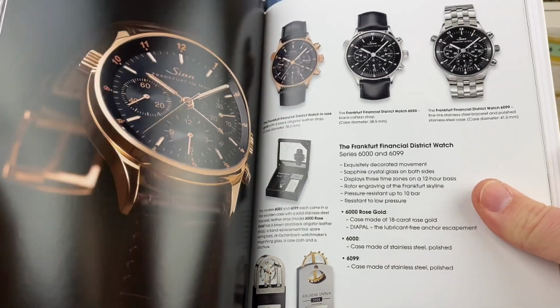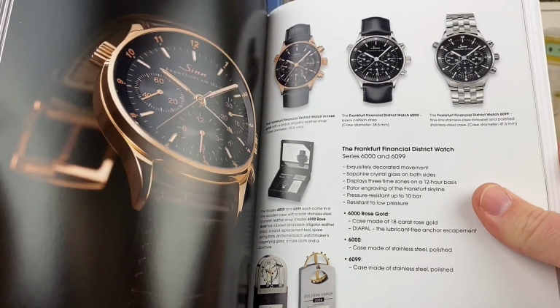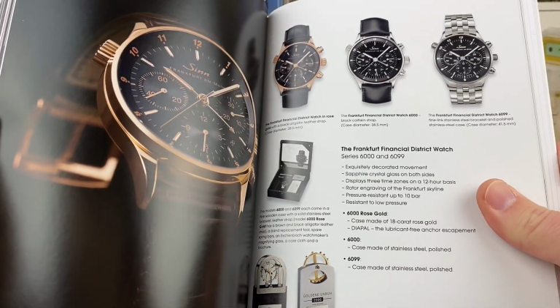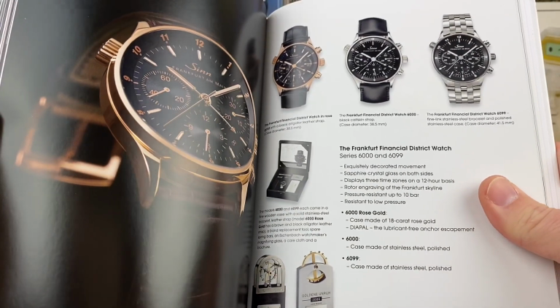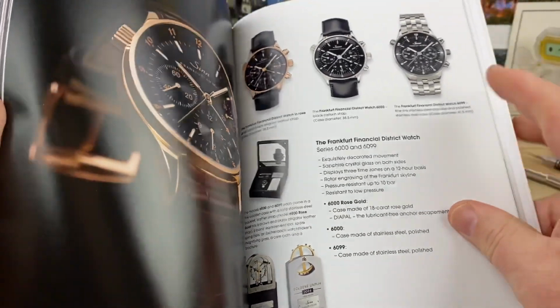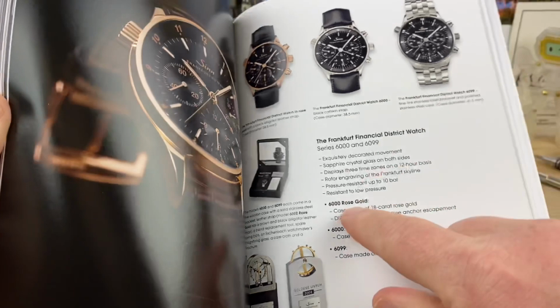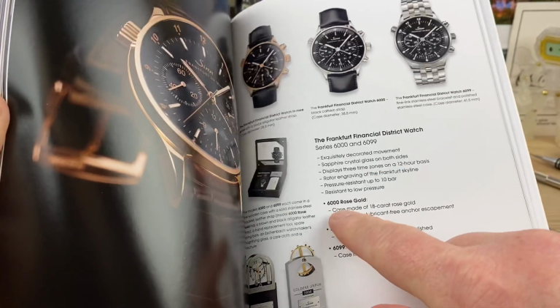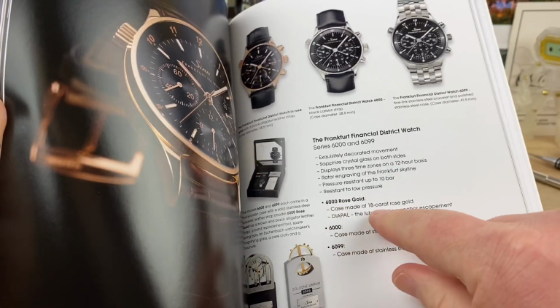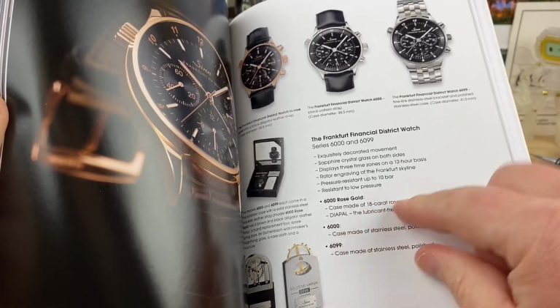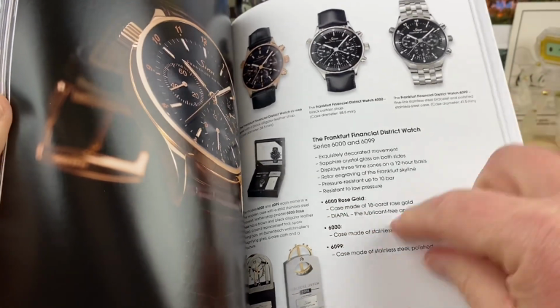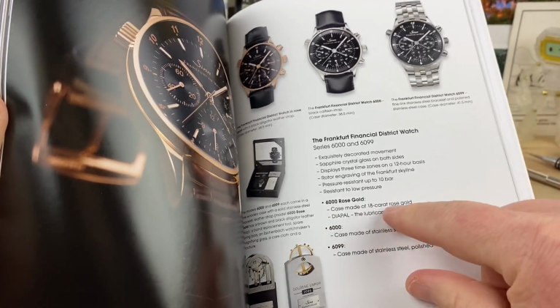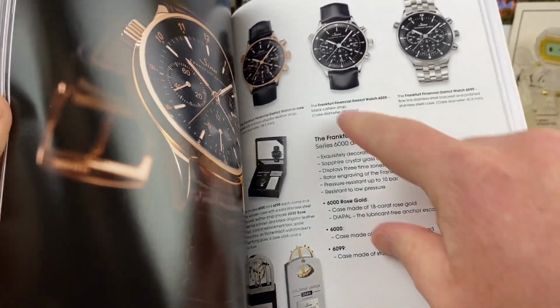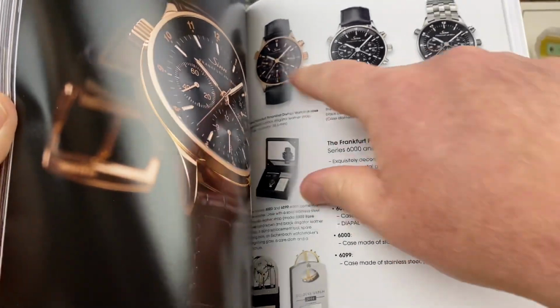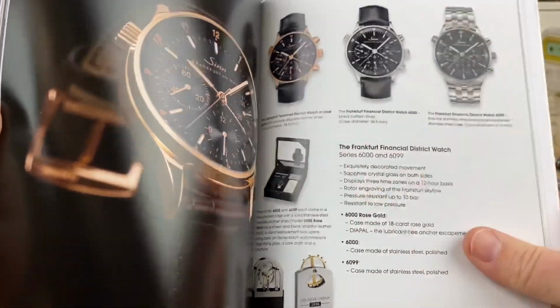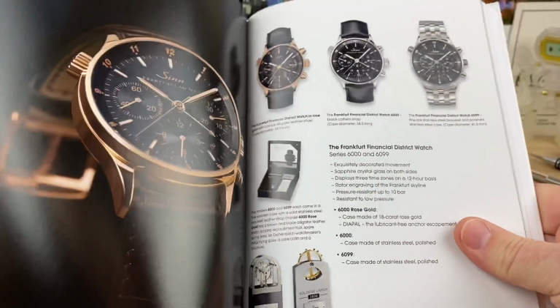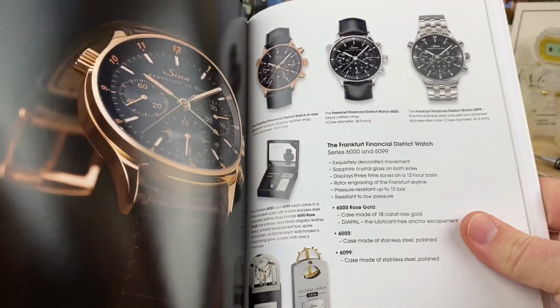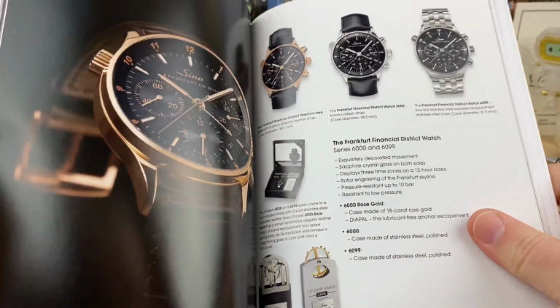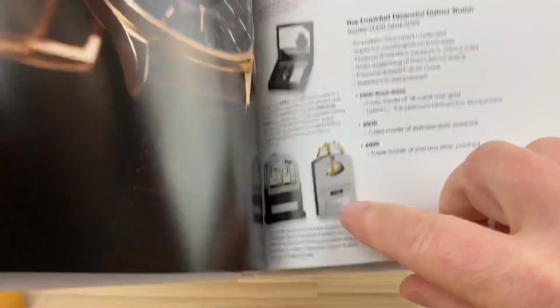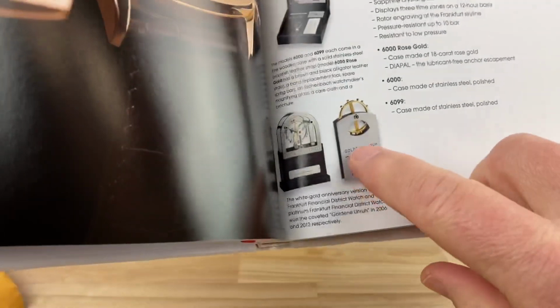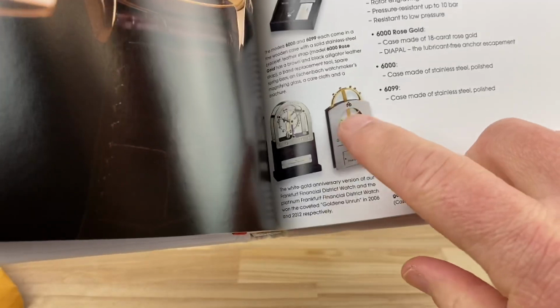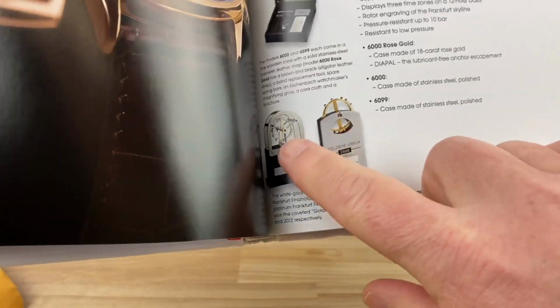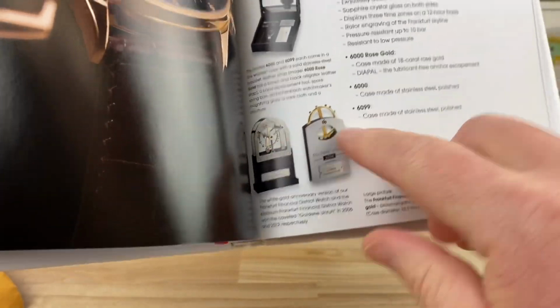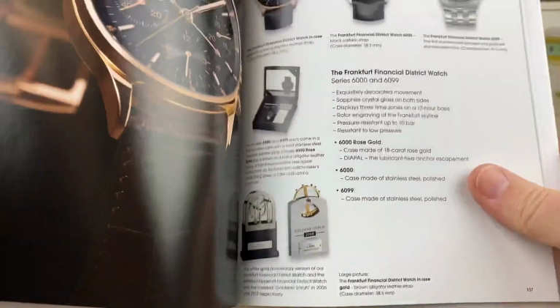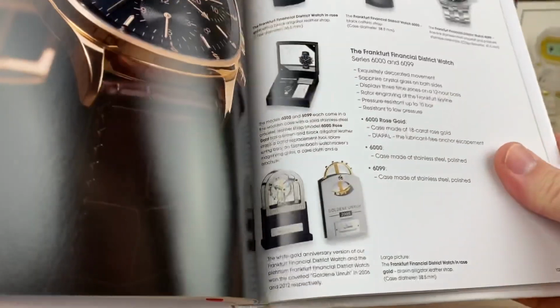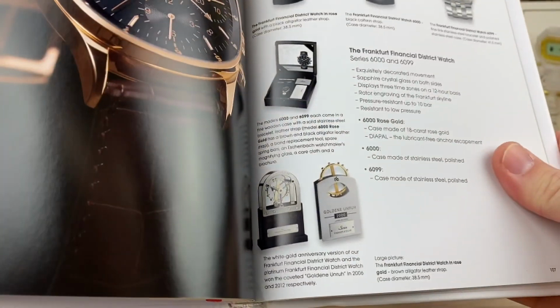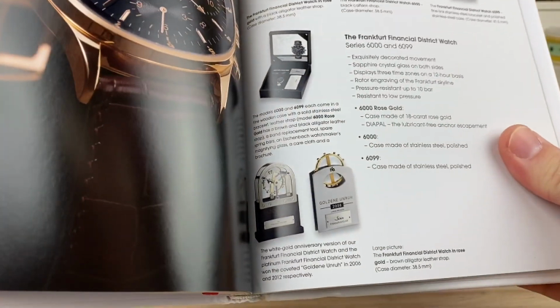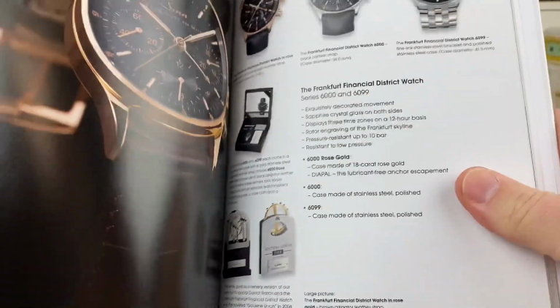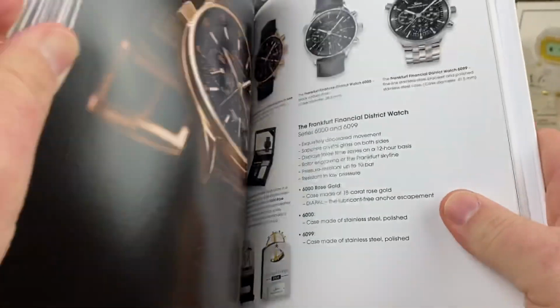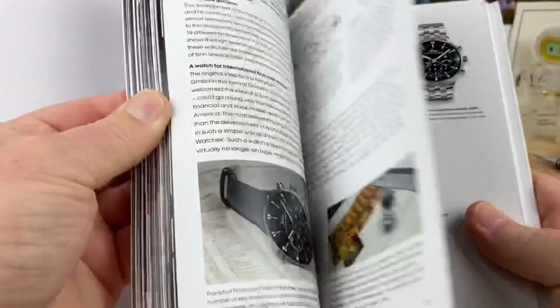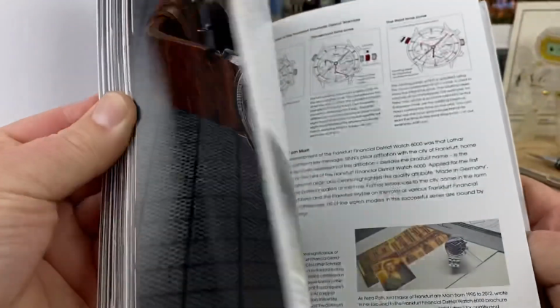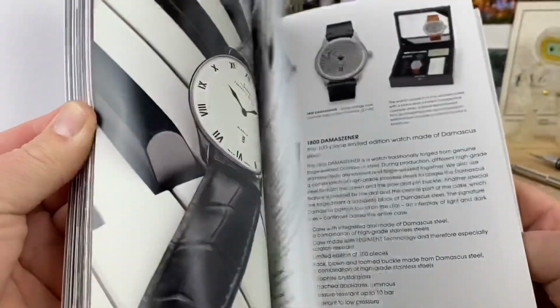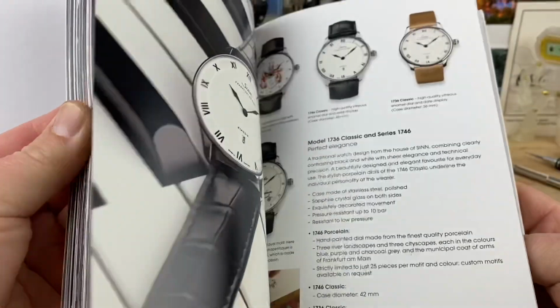Looks like it's rose gold or something — it is rose gold. 18 karat rose gold. Look at that. Oh man, that would be kind of cool to have one of those. That is cool. Yeah, there's all kinds of cool stuff in here.